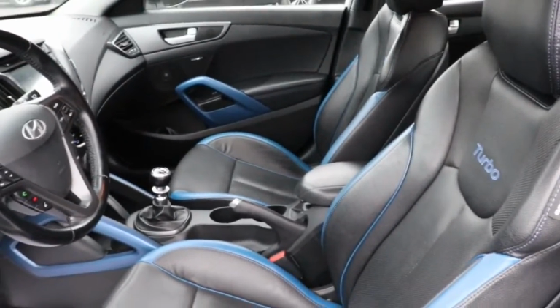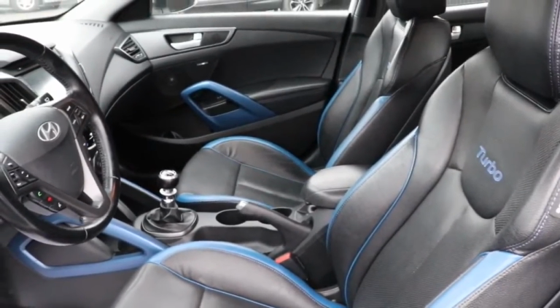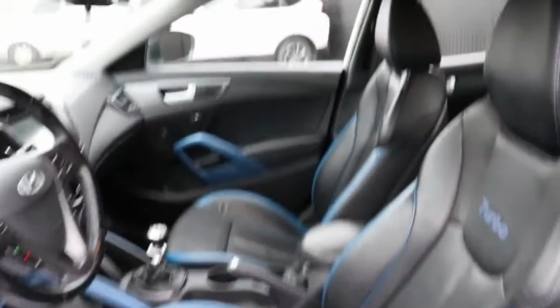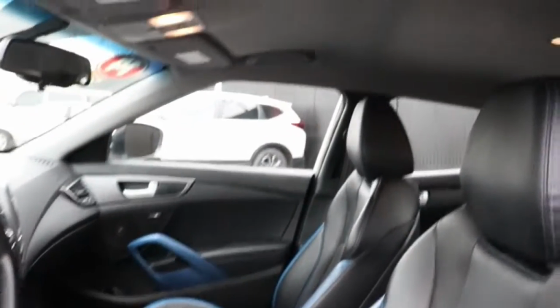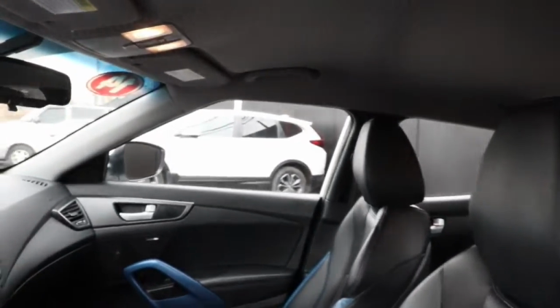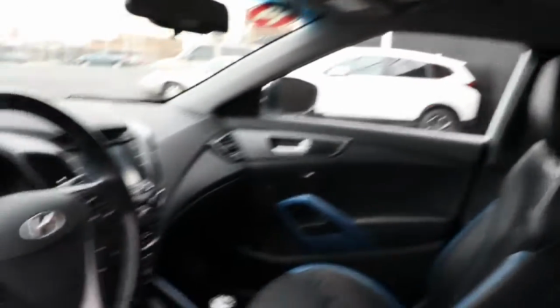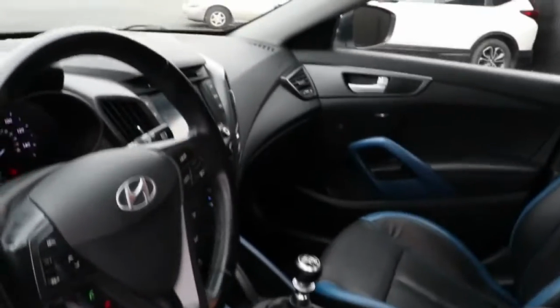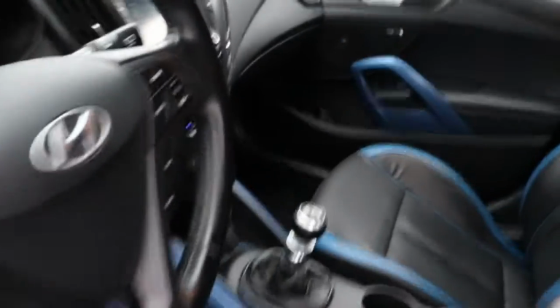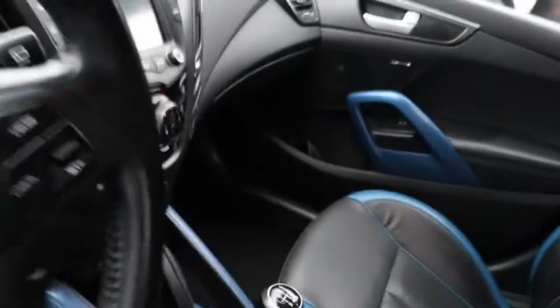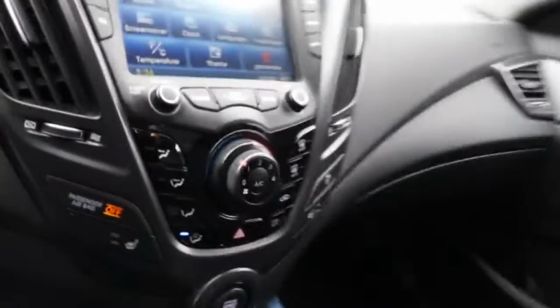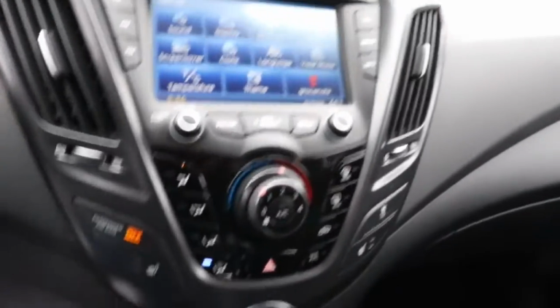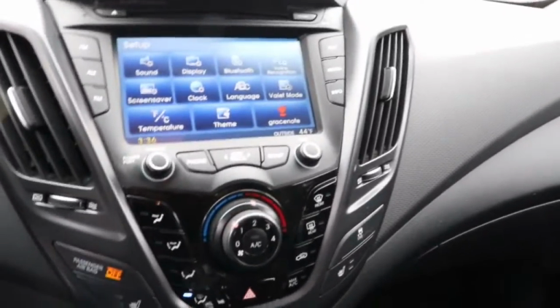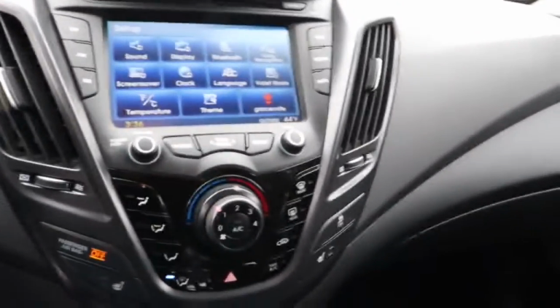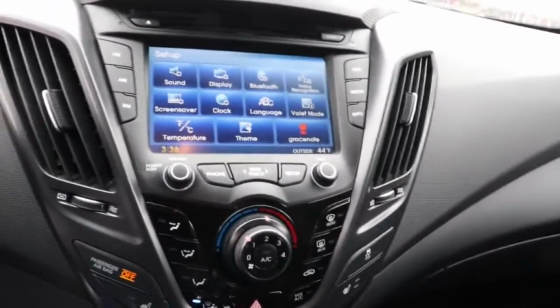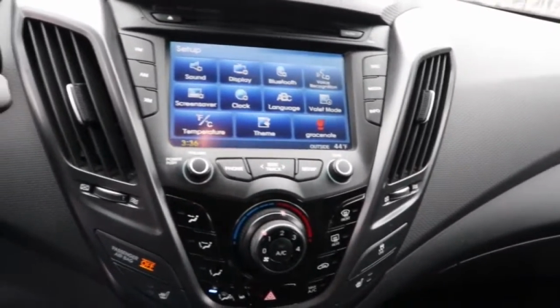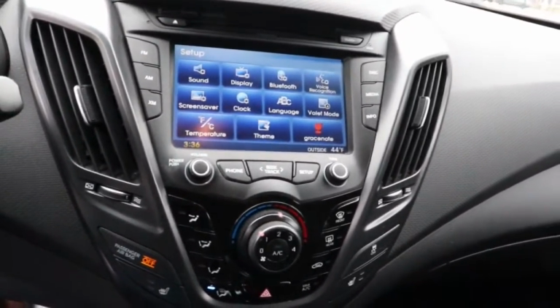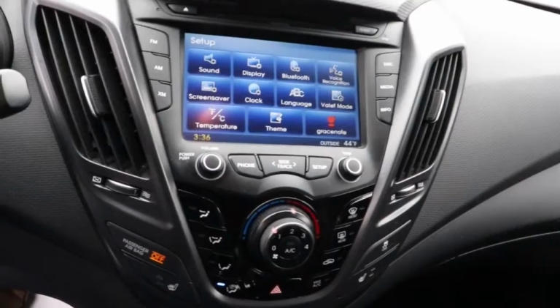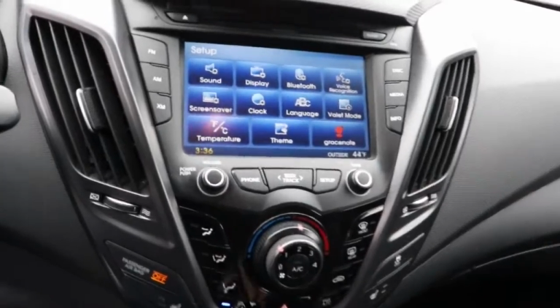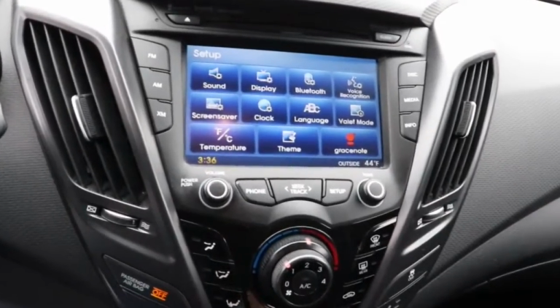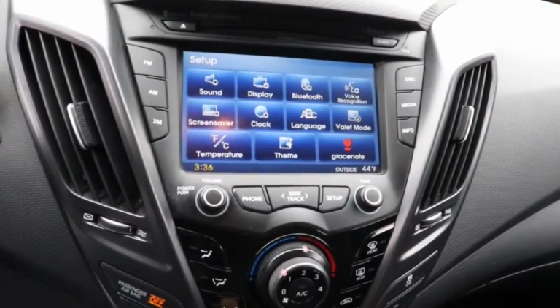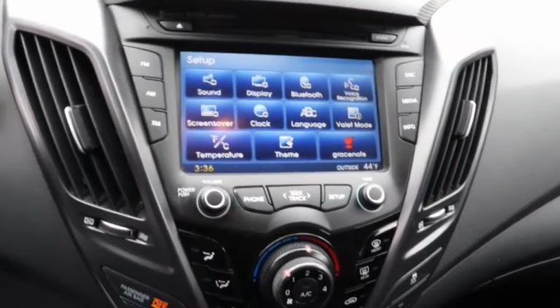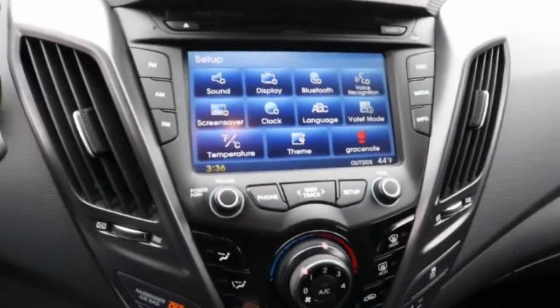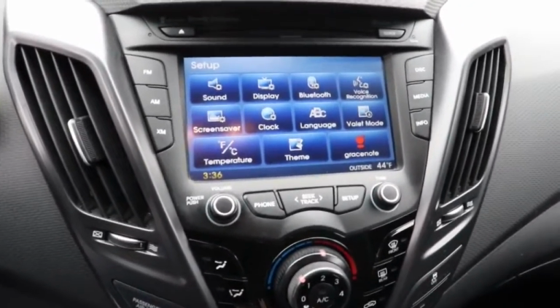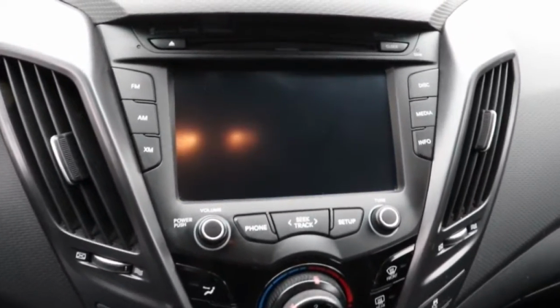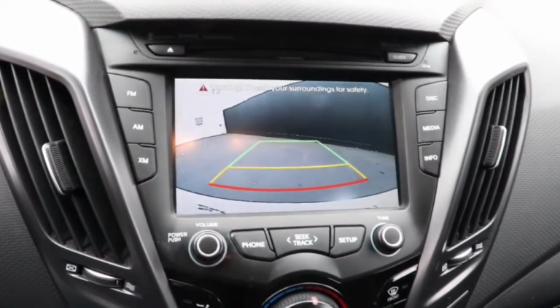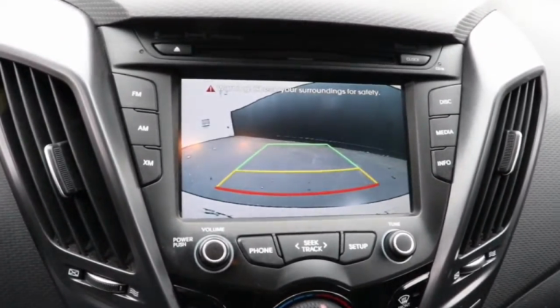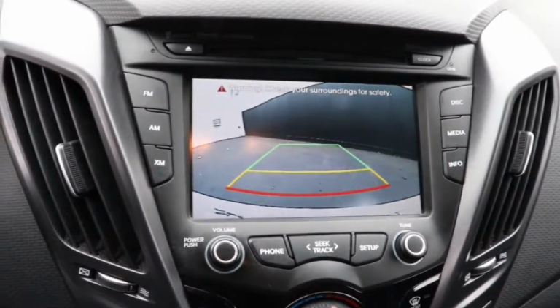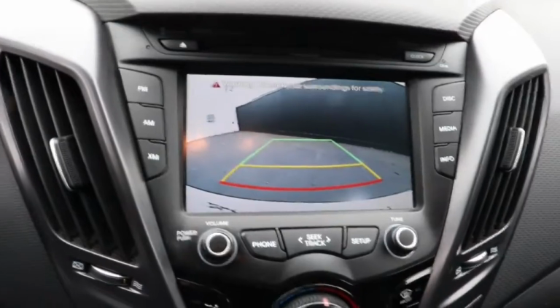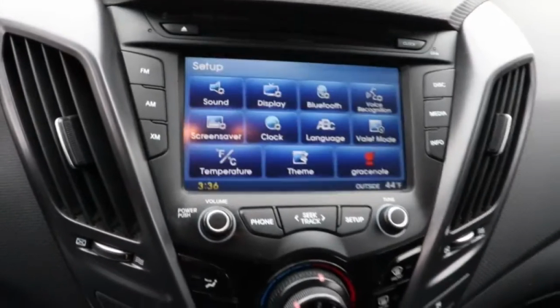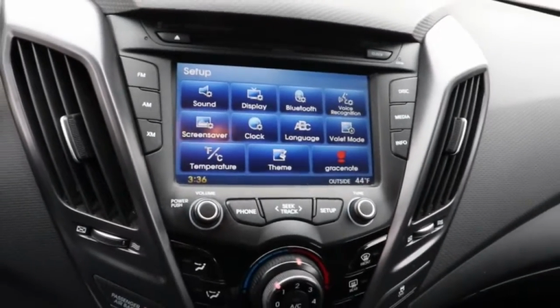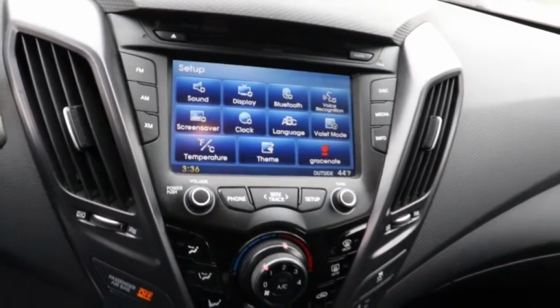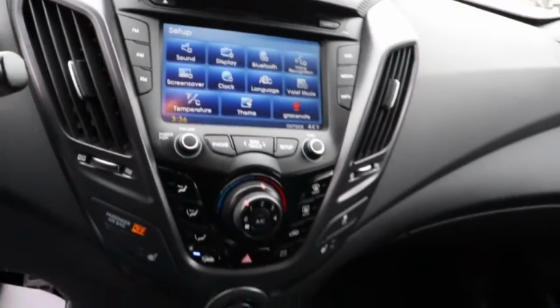These are just some of the great options this vehicle comes with: keyless entry, backup camera, heated mirrors, keyless start, fog lamps, premium sound system, satellite radio, aluminum wheels, heated front seat, and Bluetooth connection.